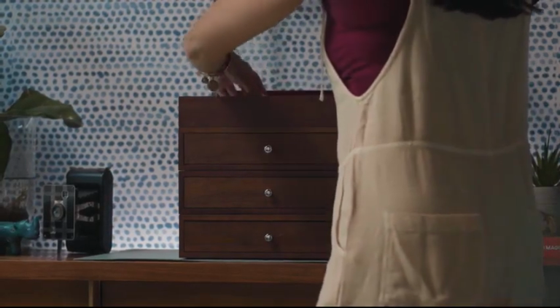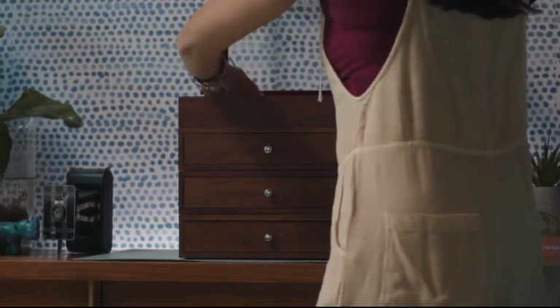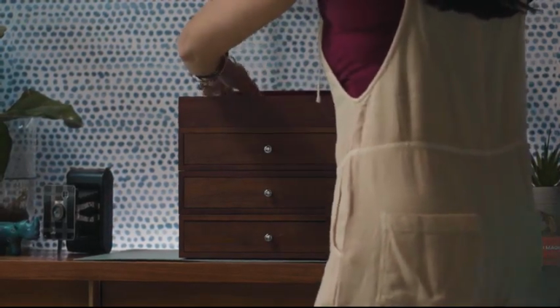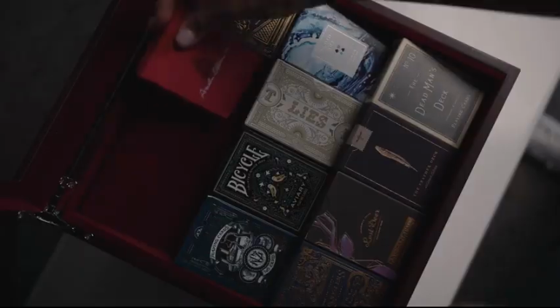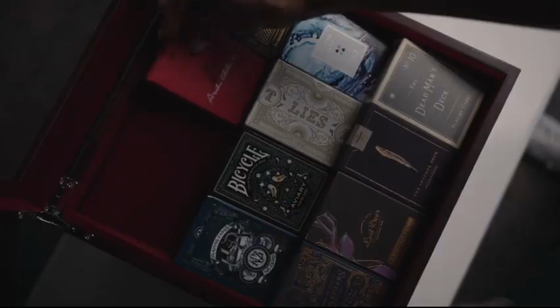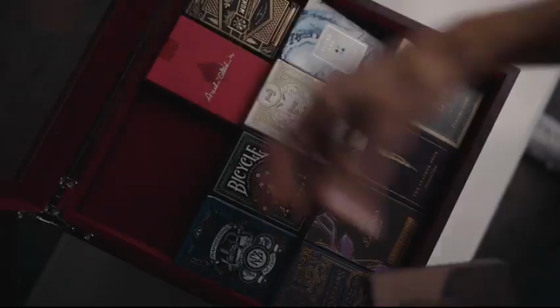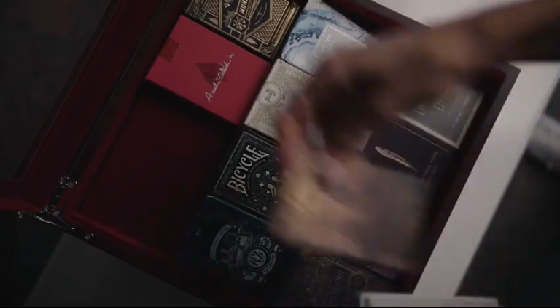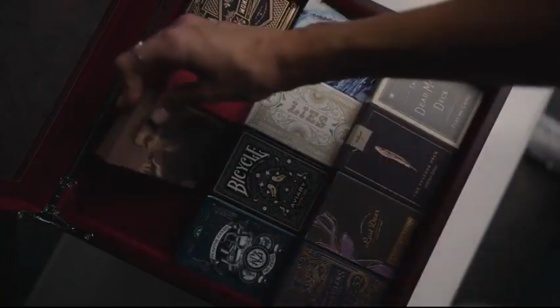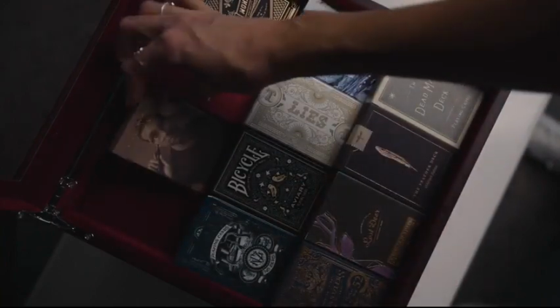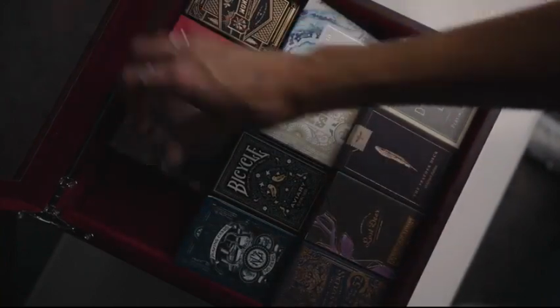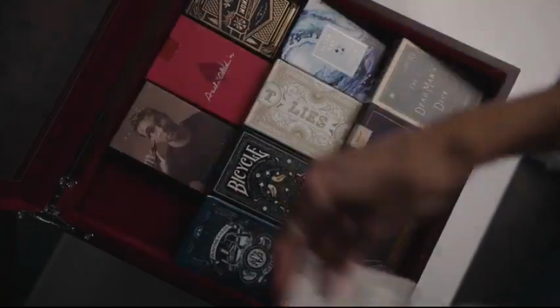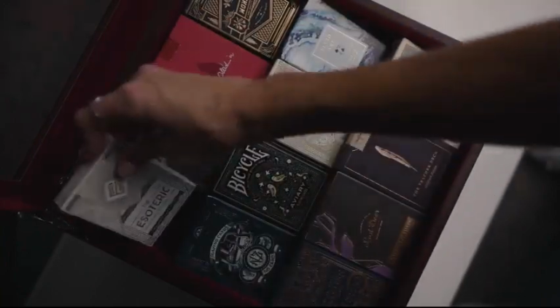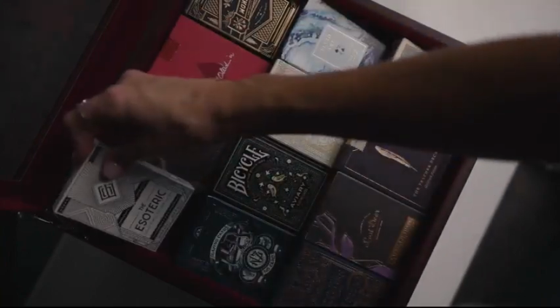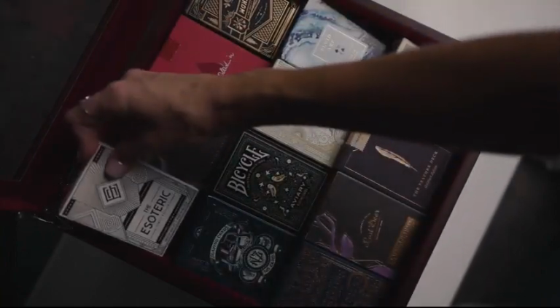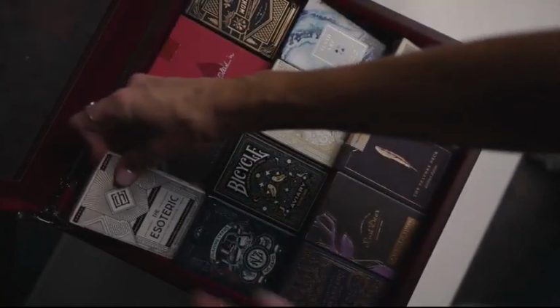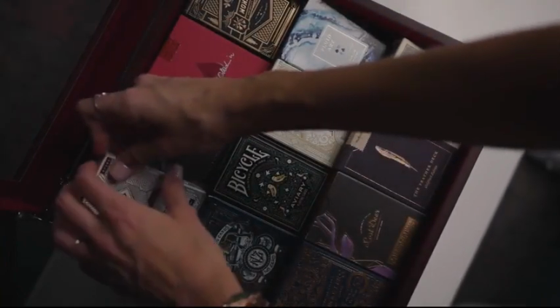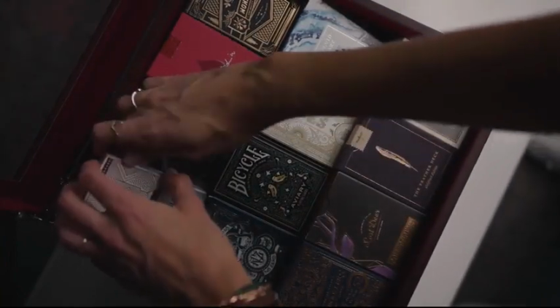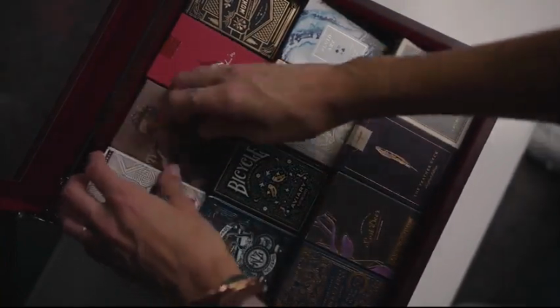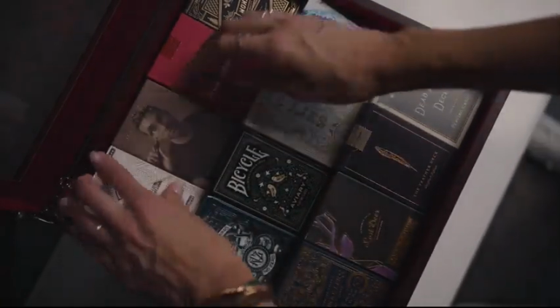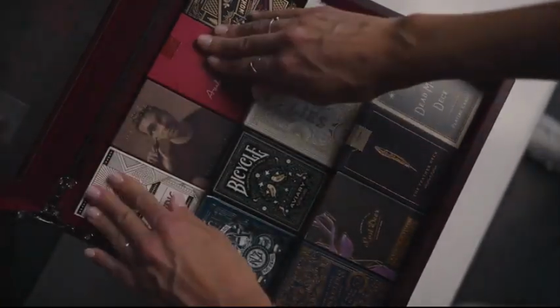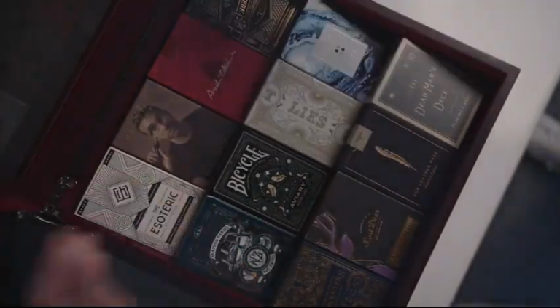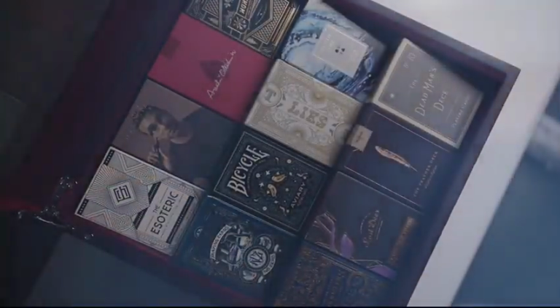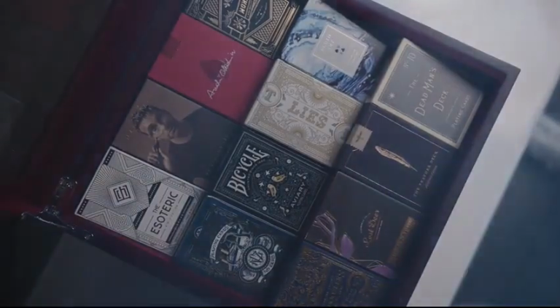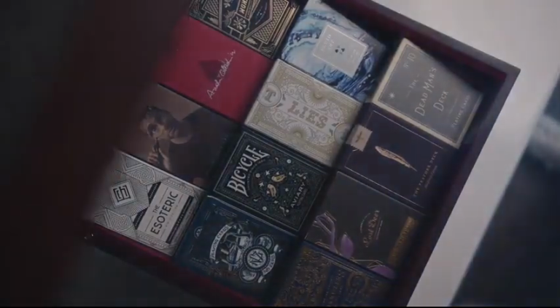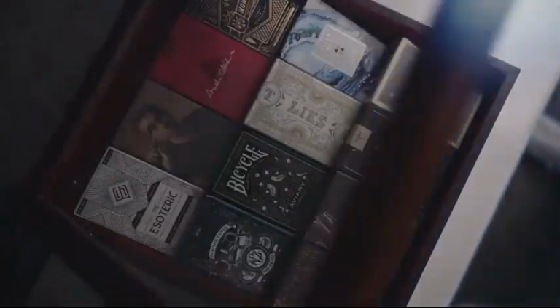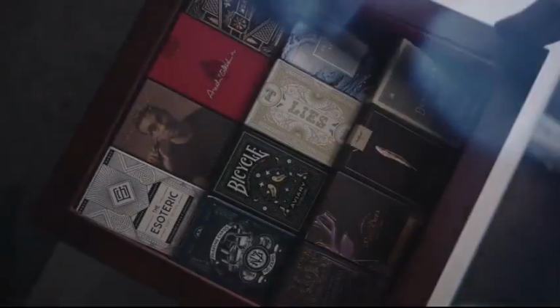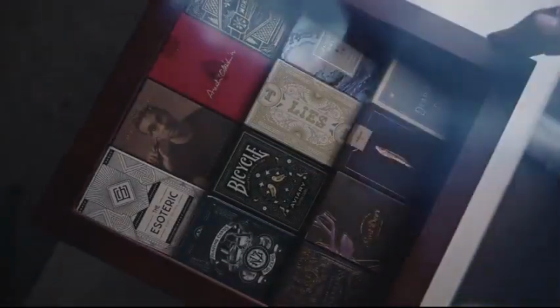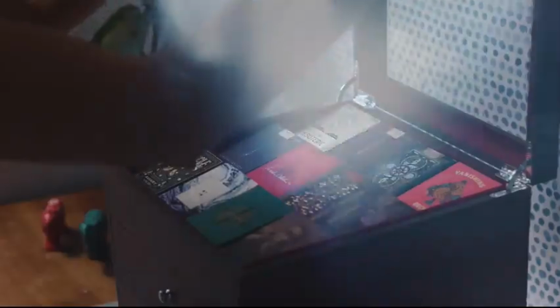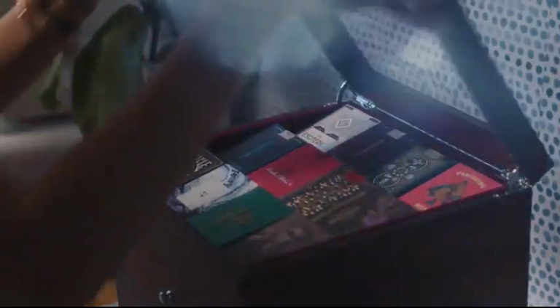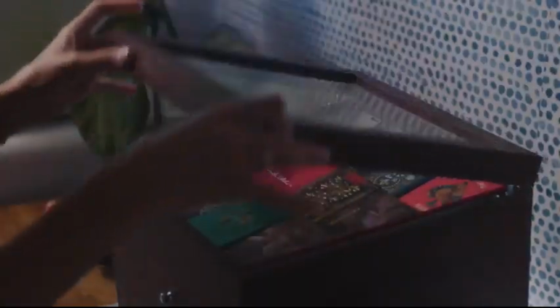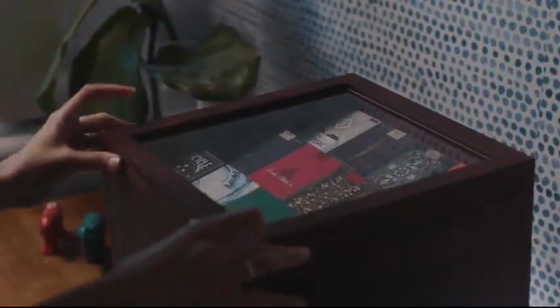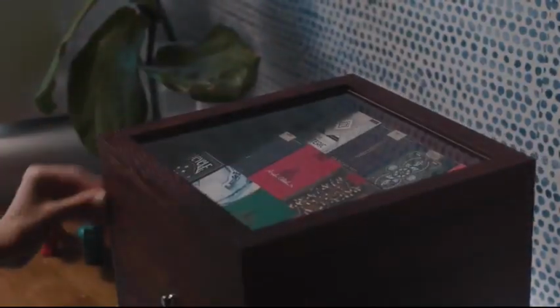The signature Velo Clear goes on top of your collection. It allows you to perfectly display up to 12 decks at the right angle for everyone to see every detail.